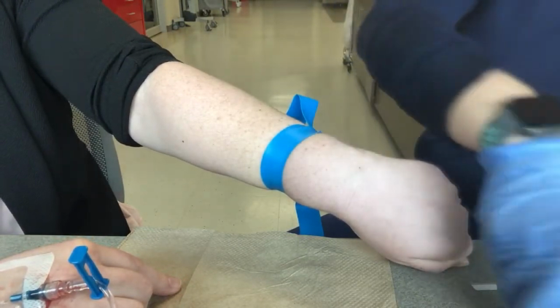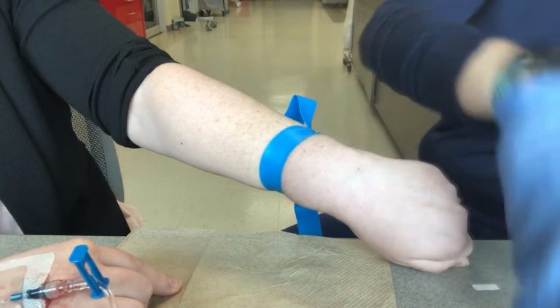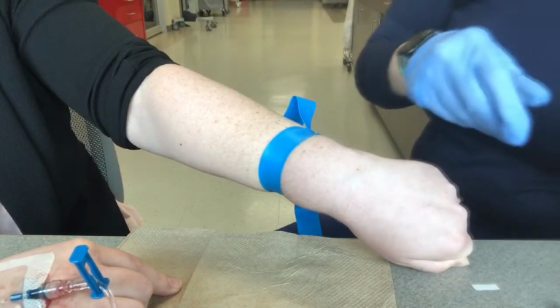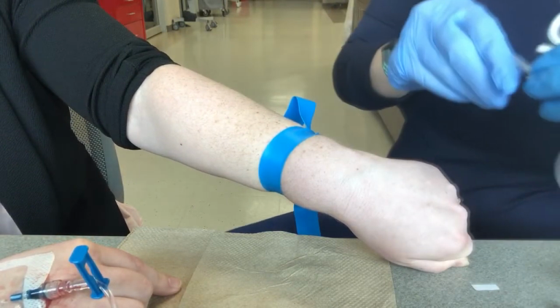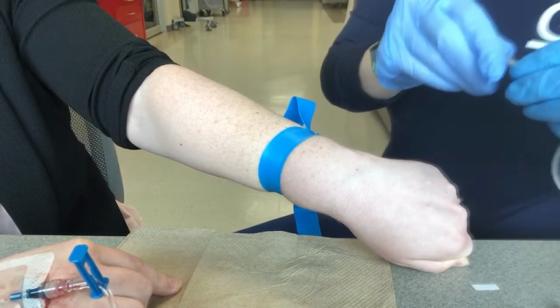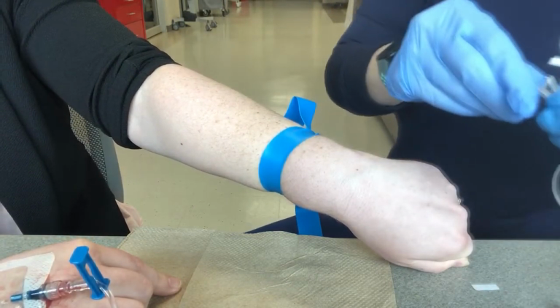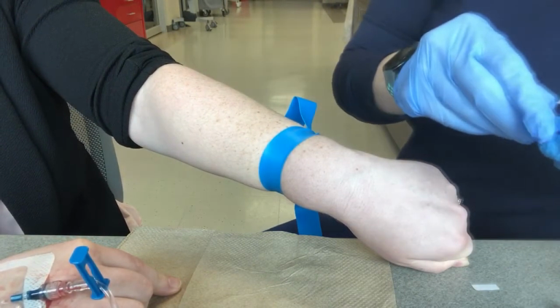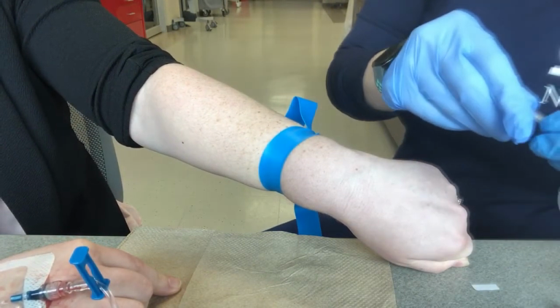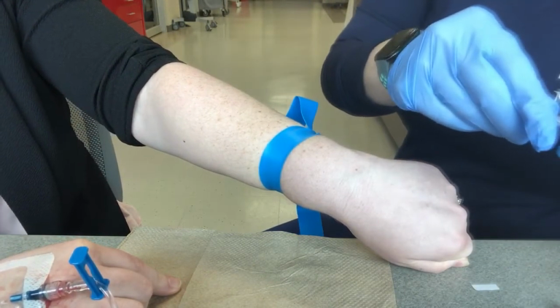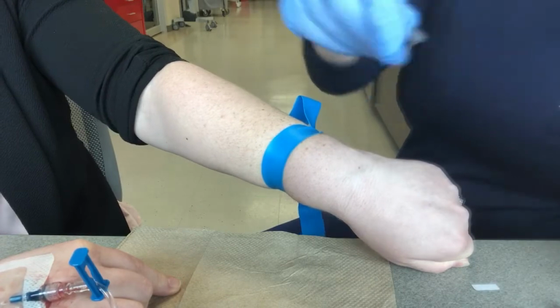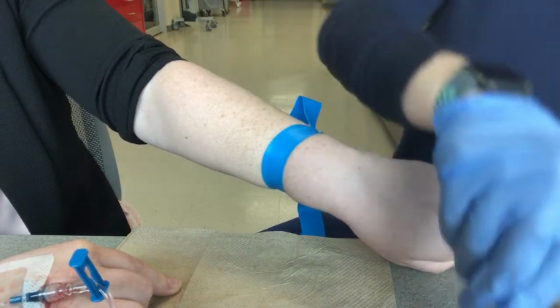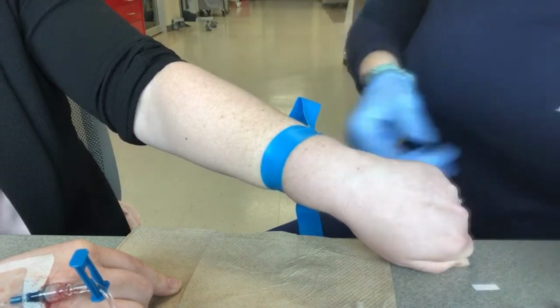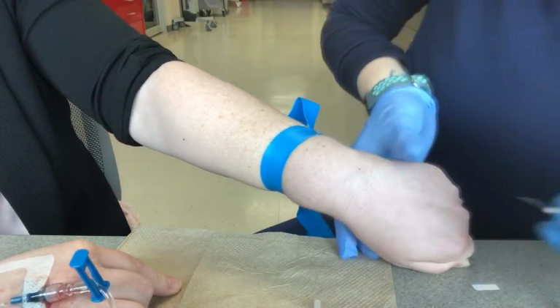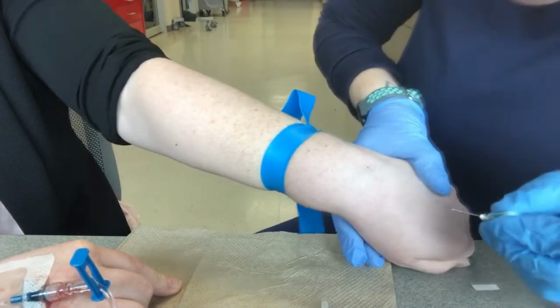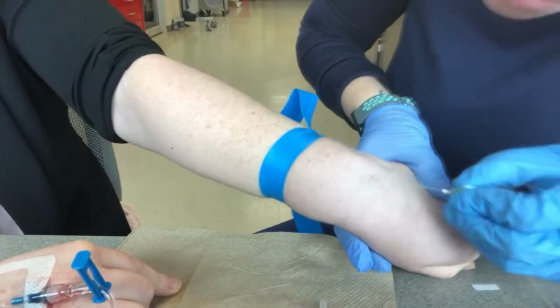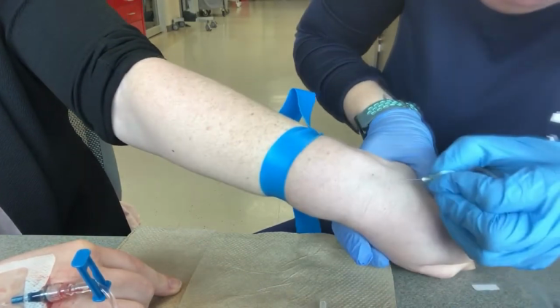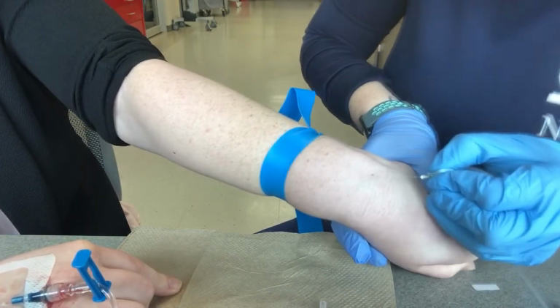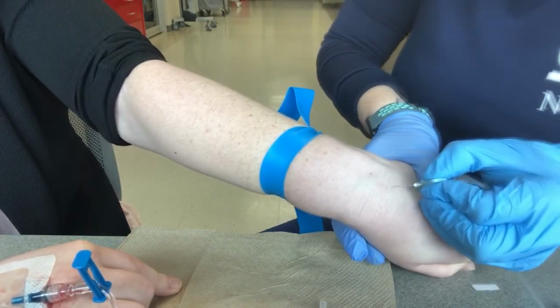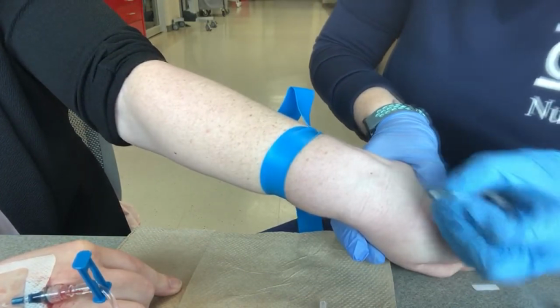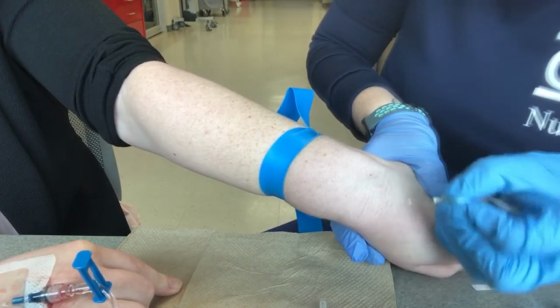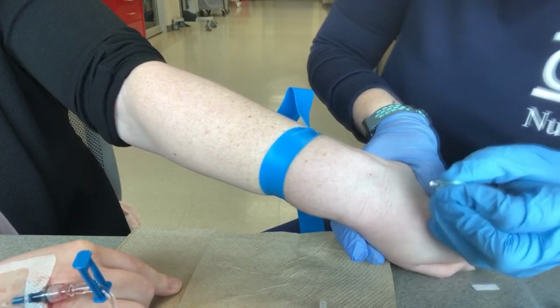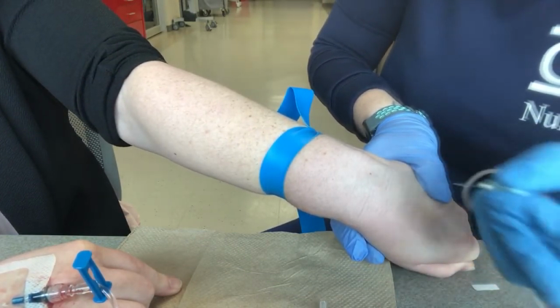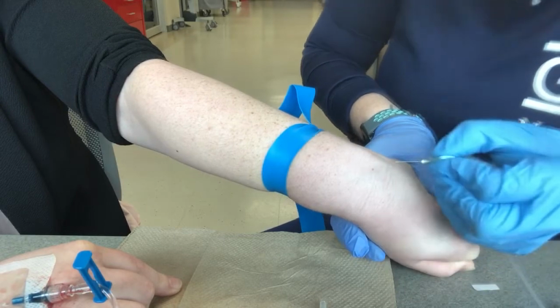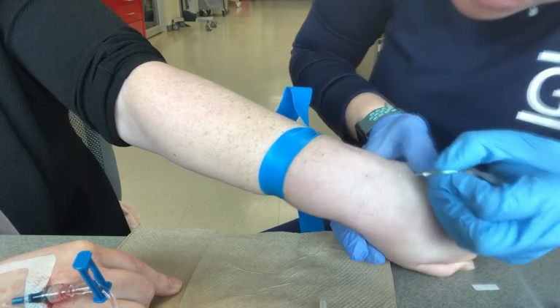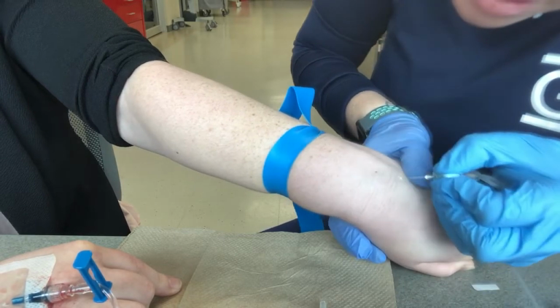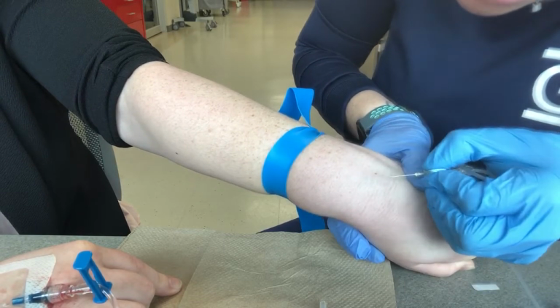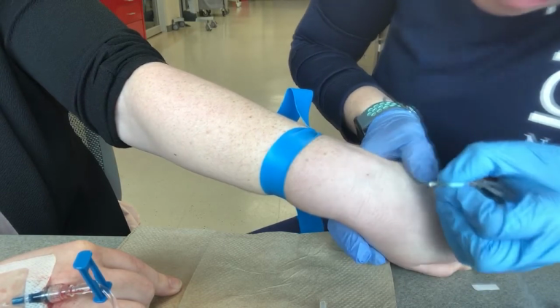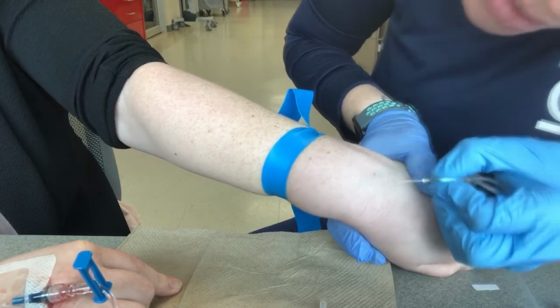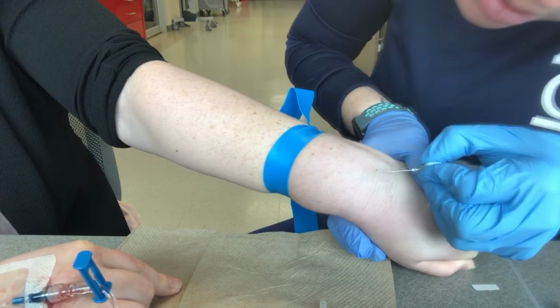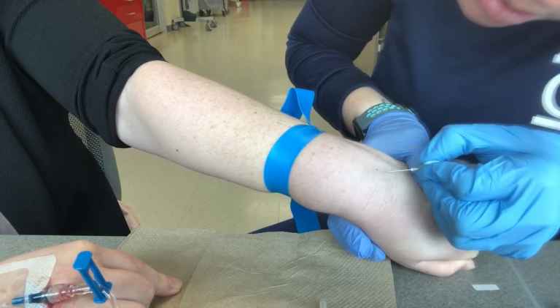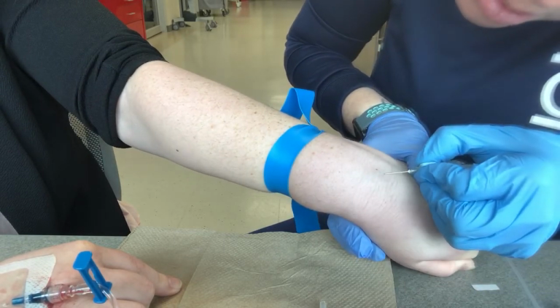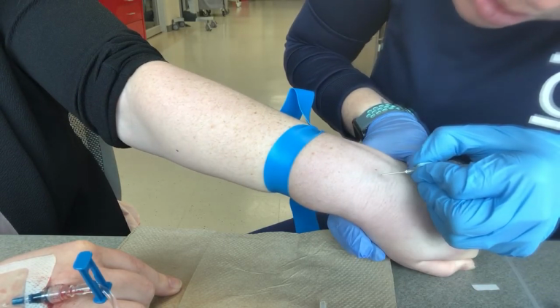You still want to pull everything taut, like that. Just want to make sure your bevel is up — it's the same thing as when you're starting an IV.